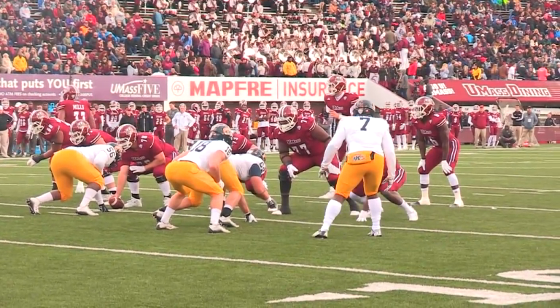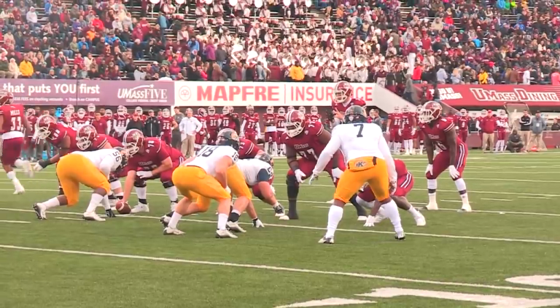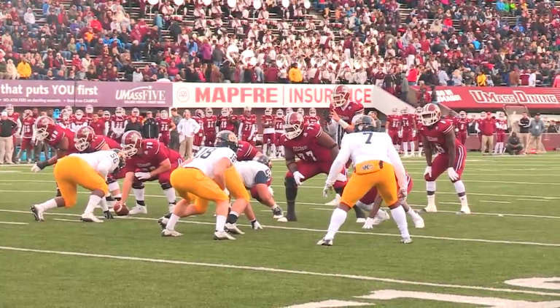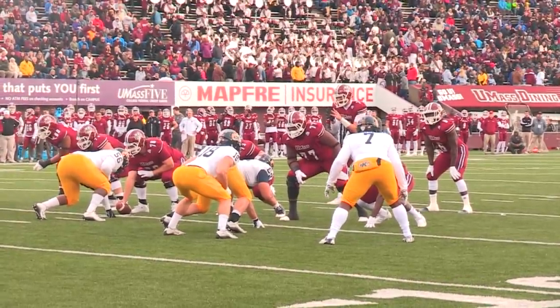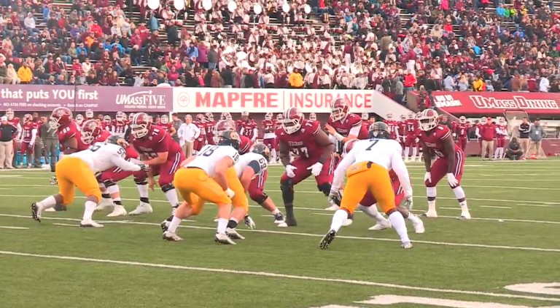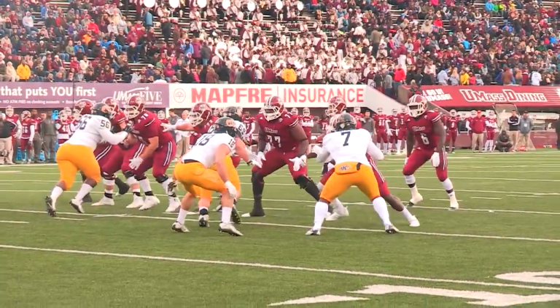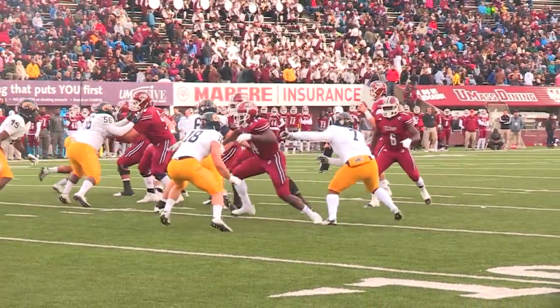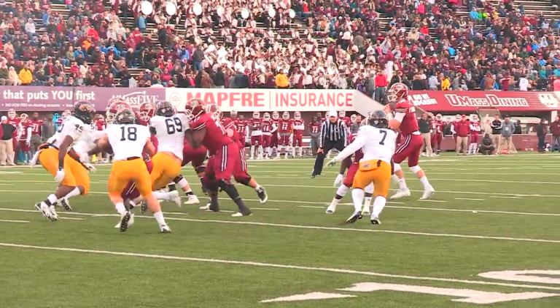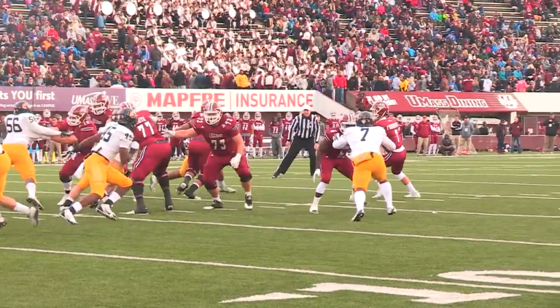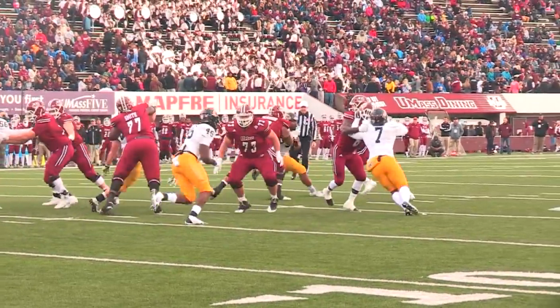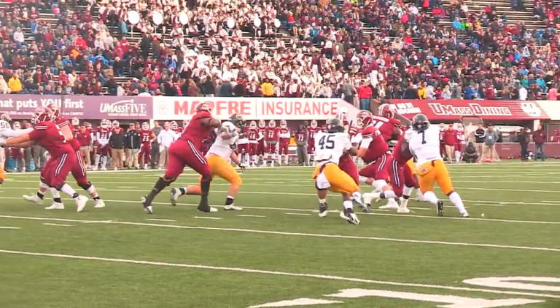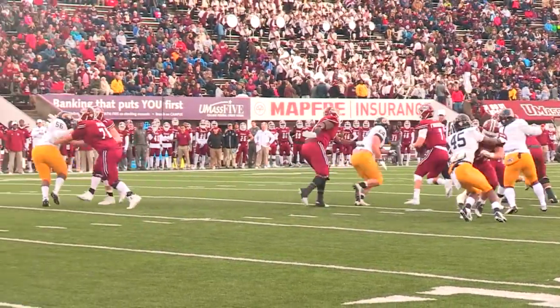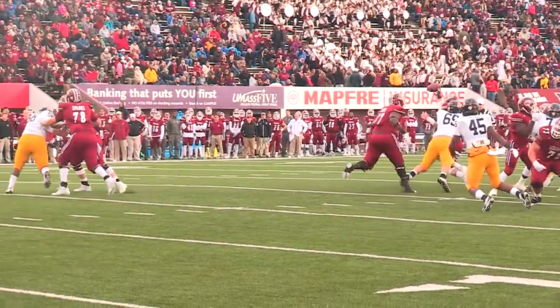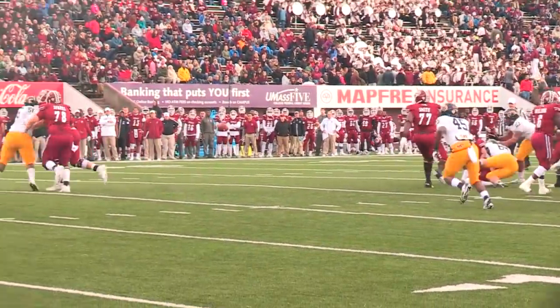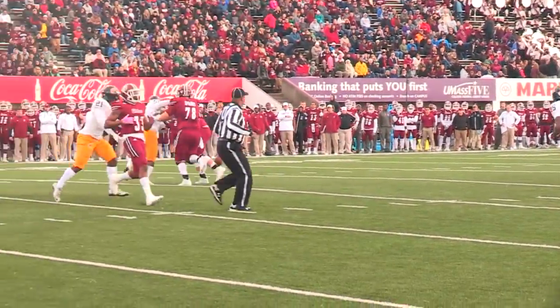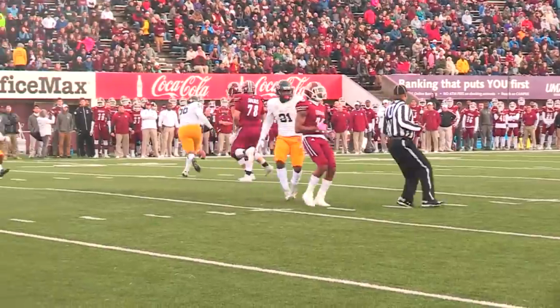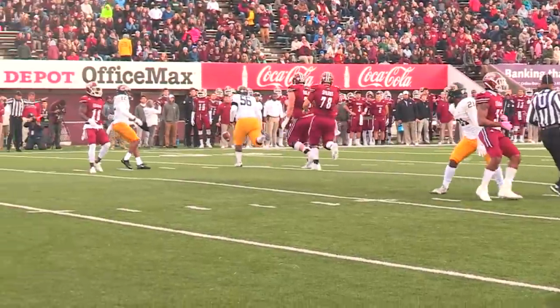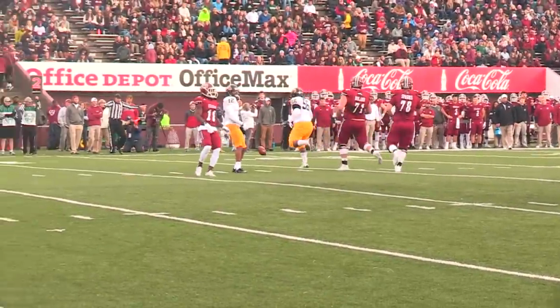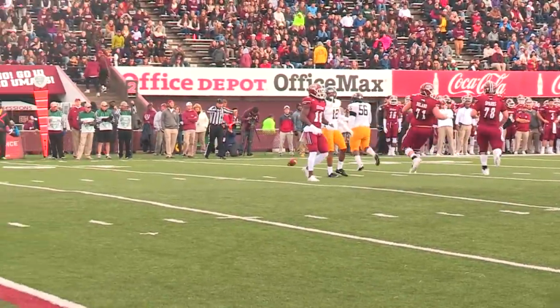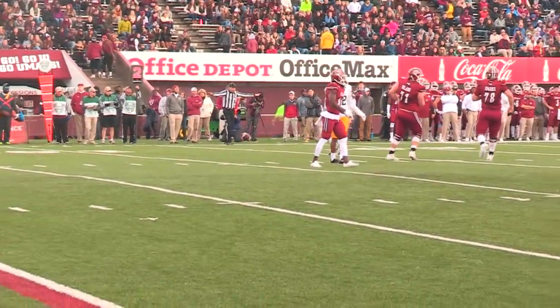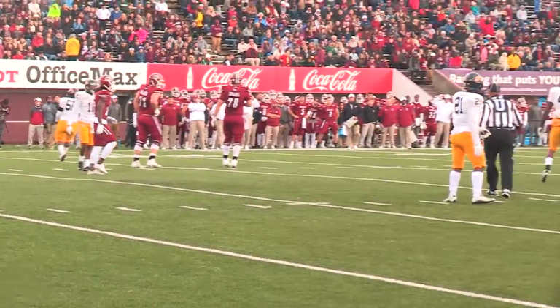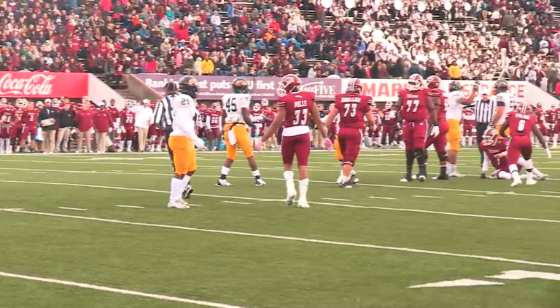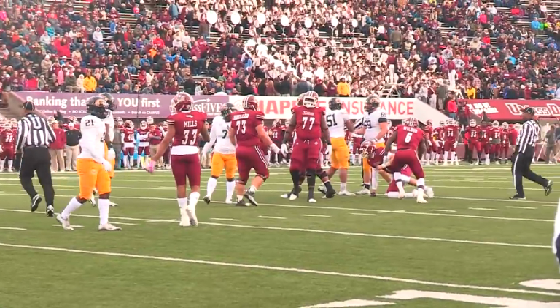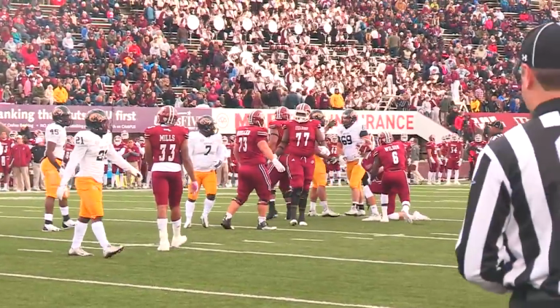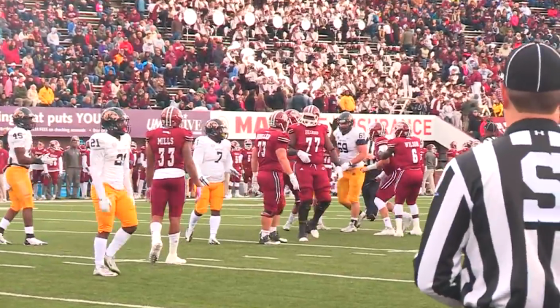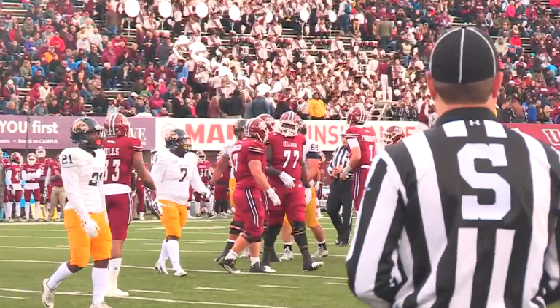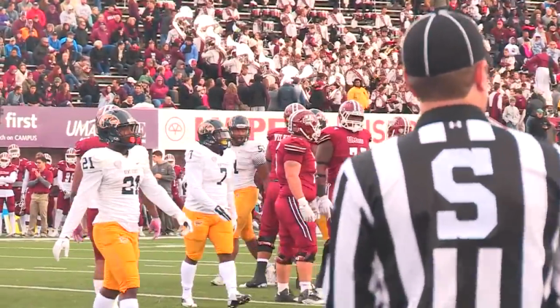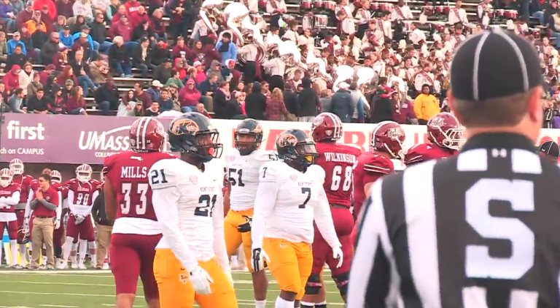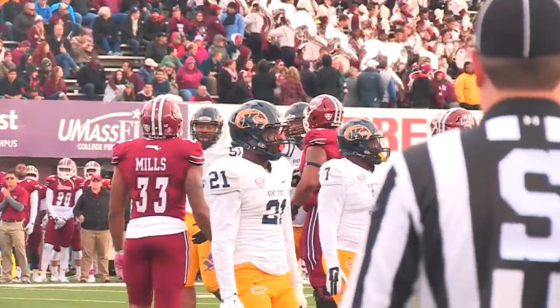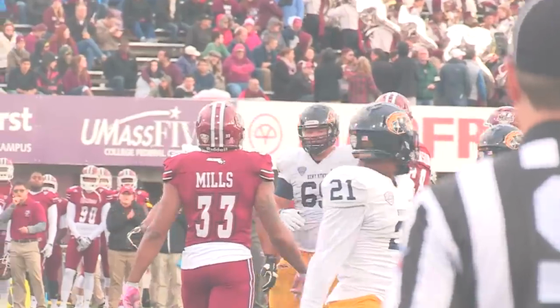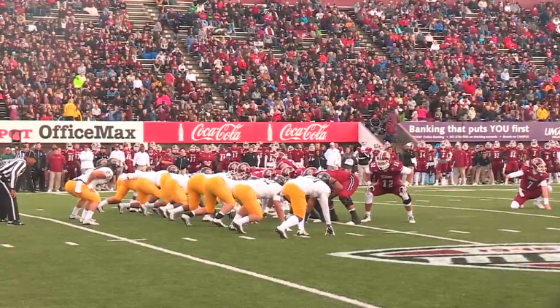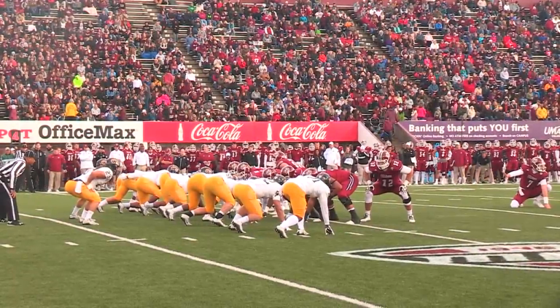He sends Mills in motion to his right, Wilson to the left. Fronapple looking right, steps up — pressure coming. Terhune hits him as he throws and that's an incomplete forward pass, as Terhune found his way in.